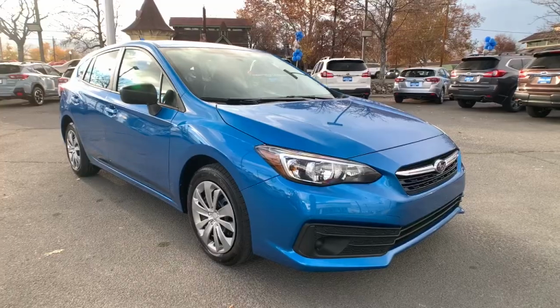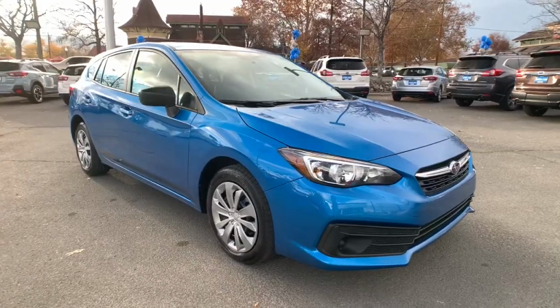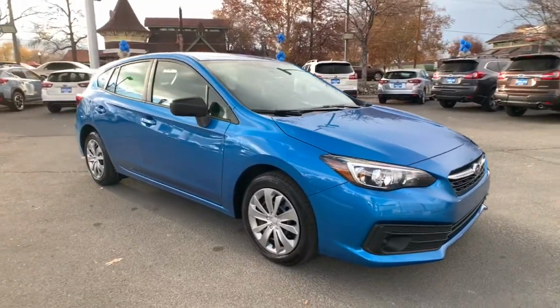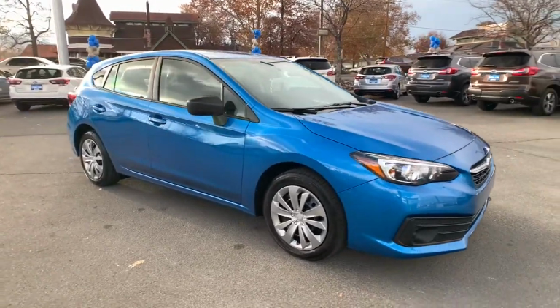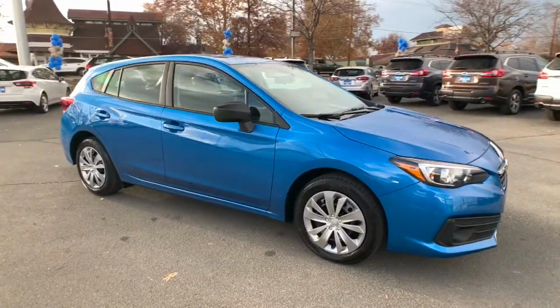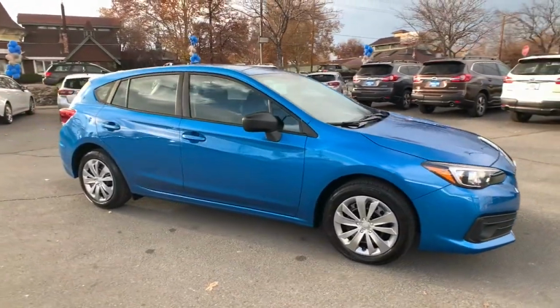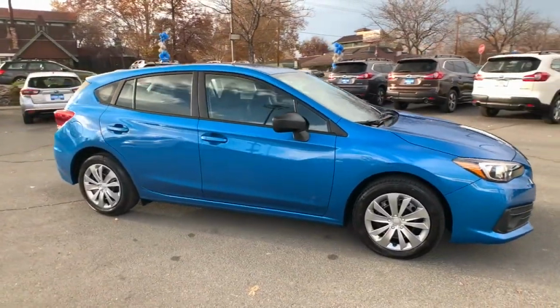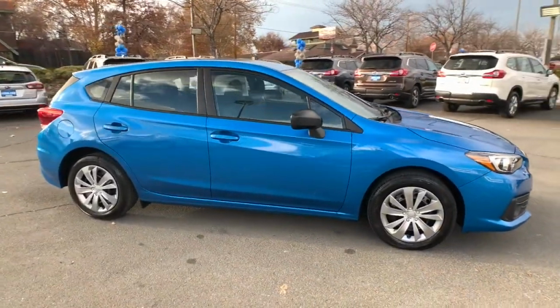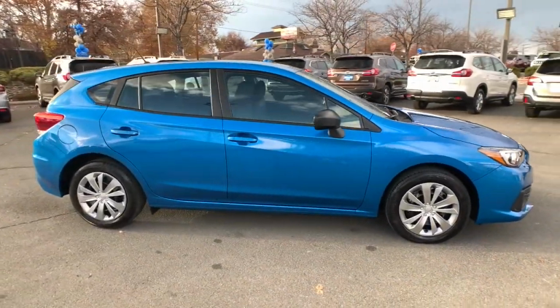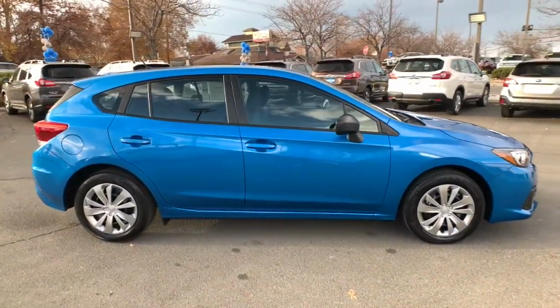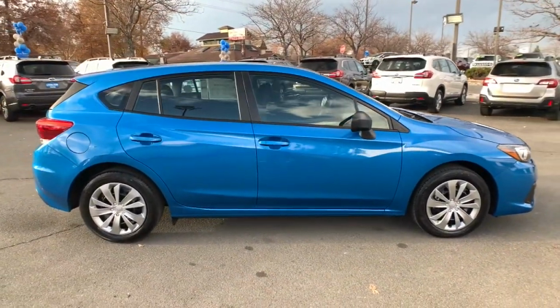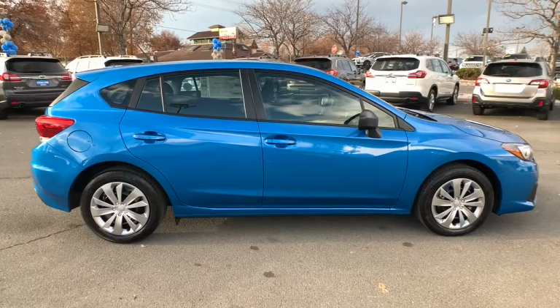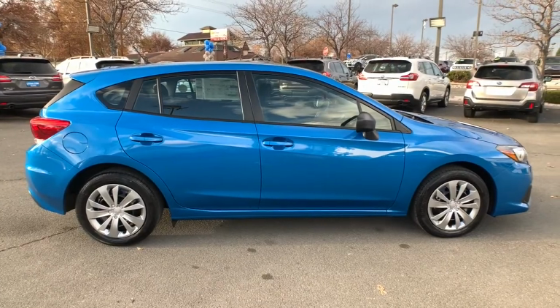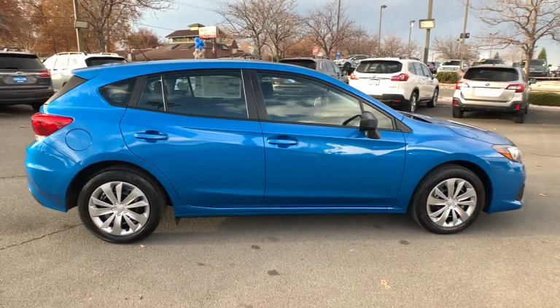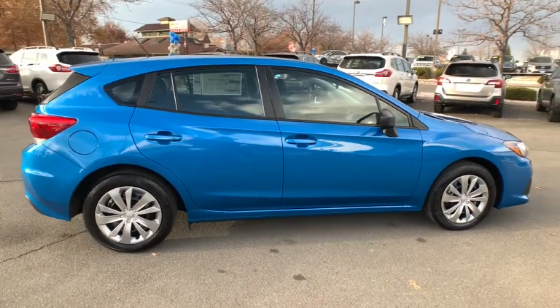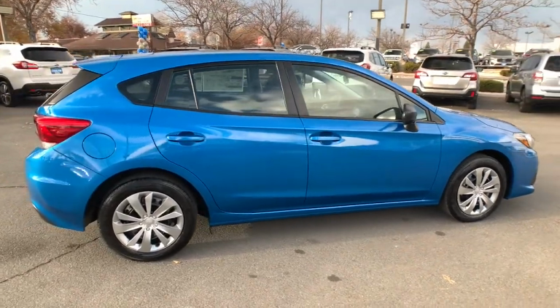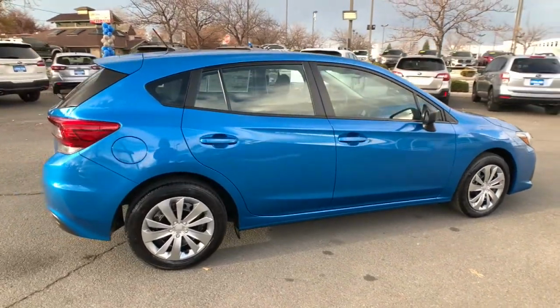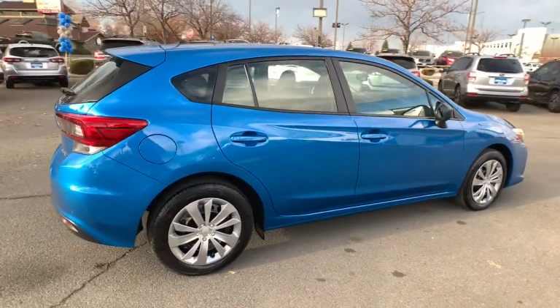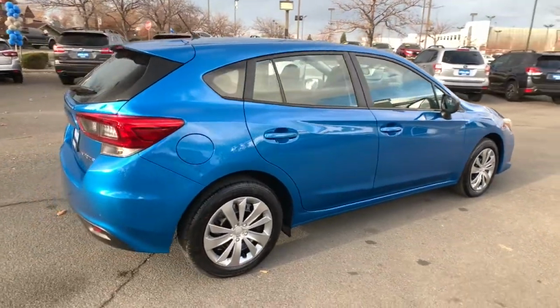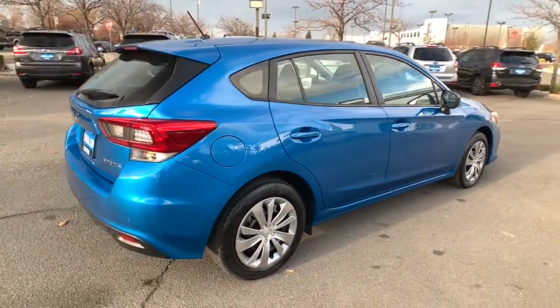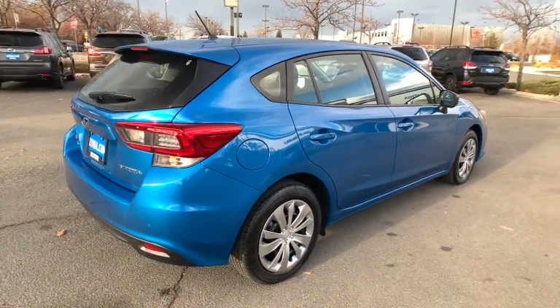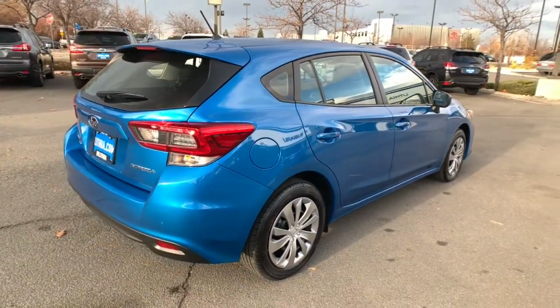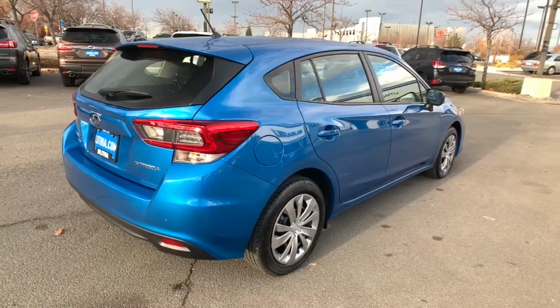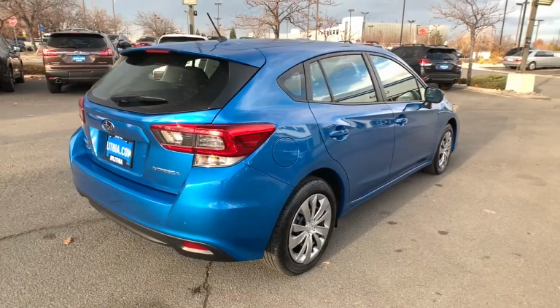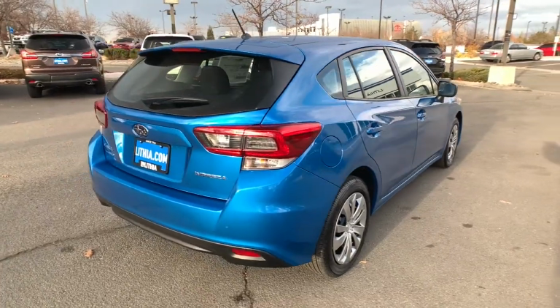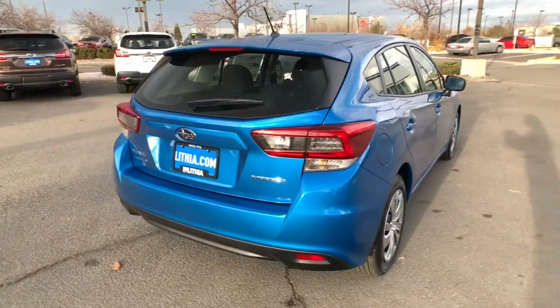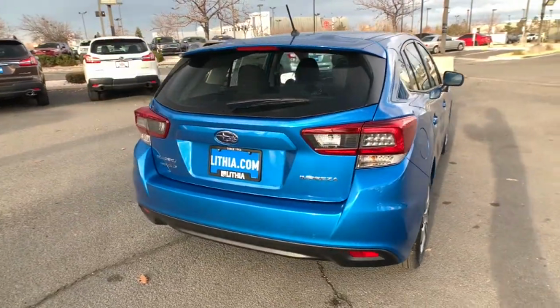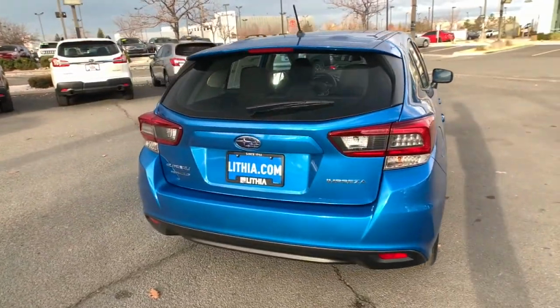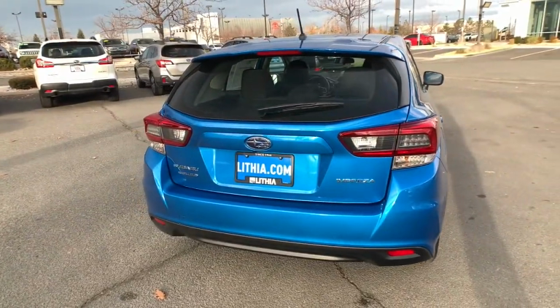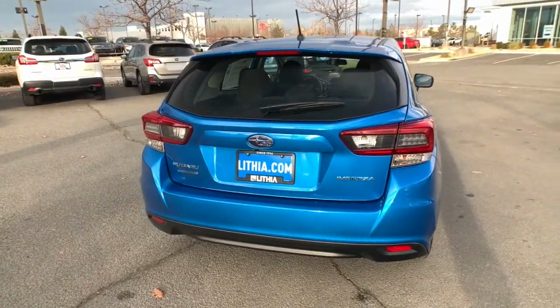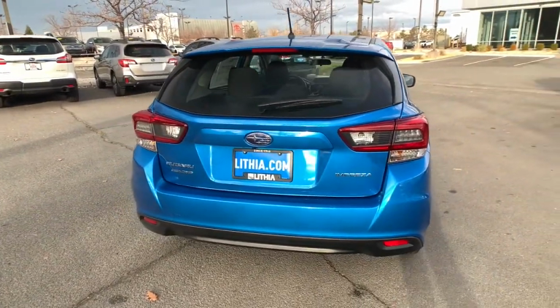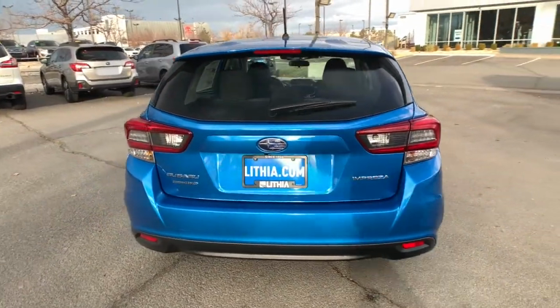Go home happy with the 2022 Subaru Impreza. Get the features you want at a surprisingly affordable price with this all-wheel drive Impreza. This convenient compact puts safety first so you can enjoy the drive with confidence.